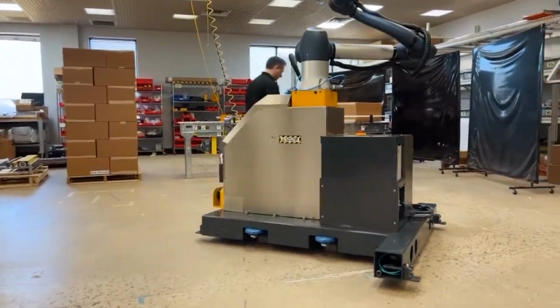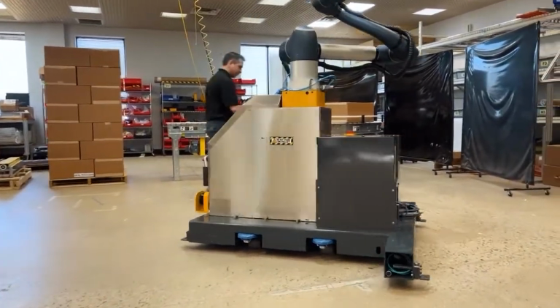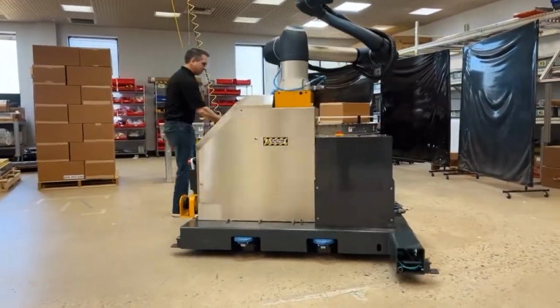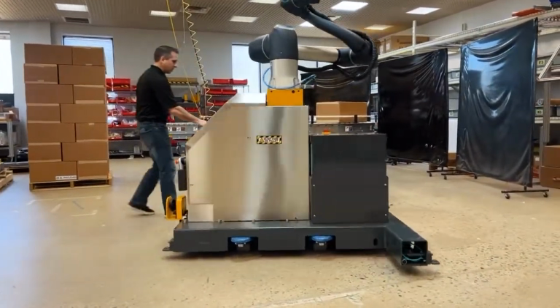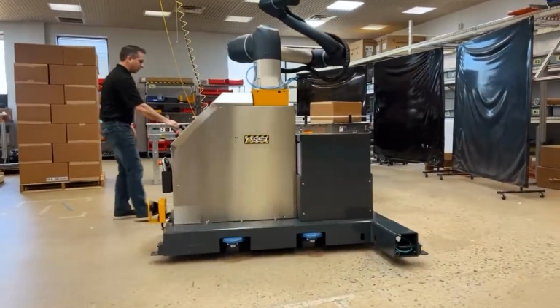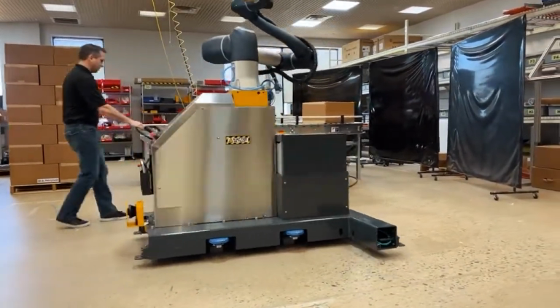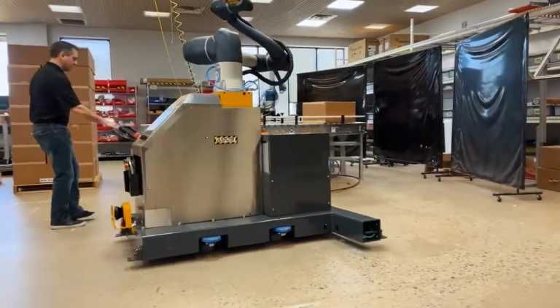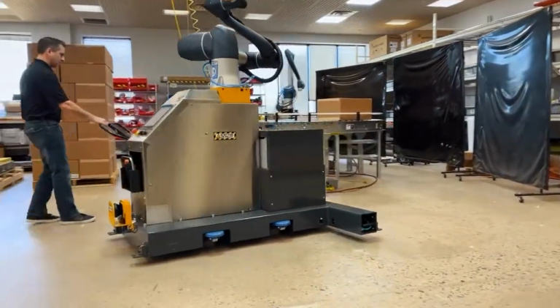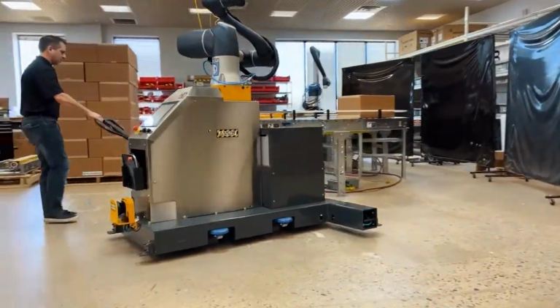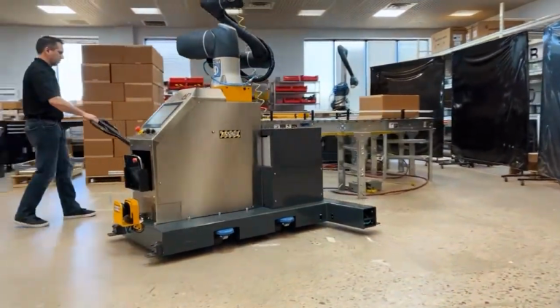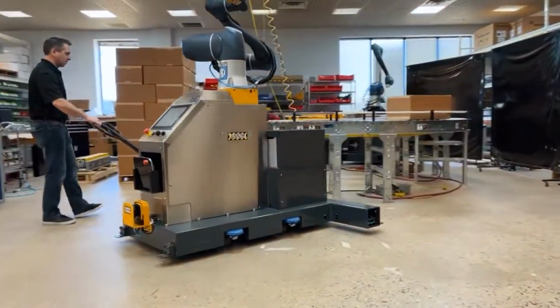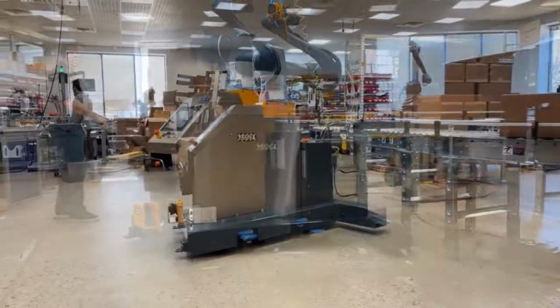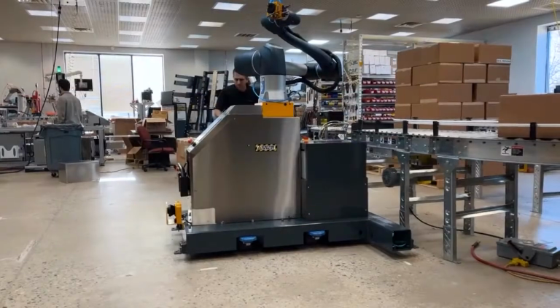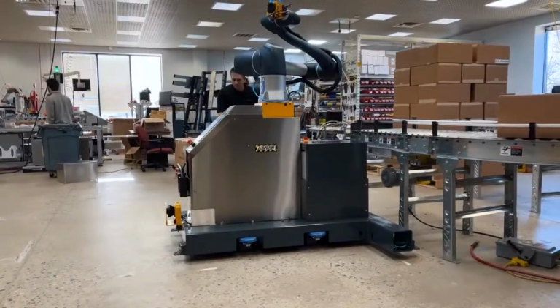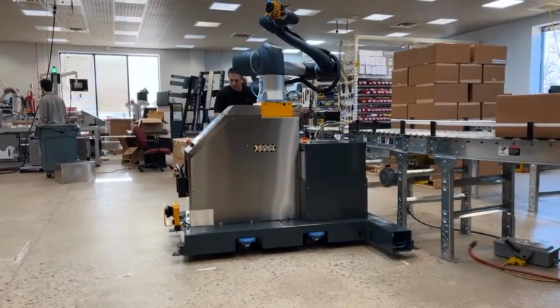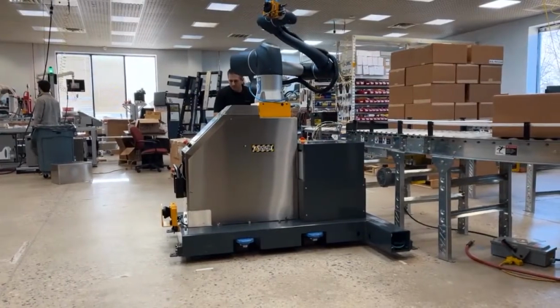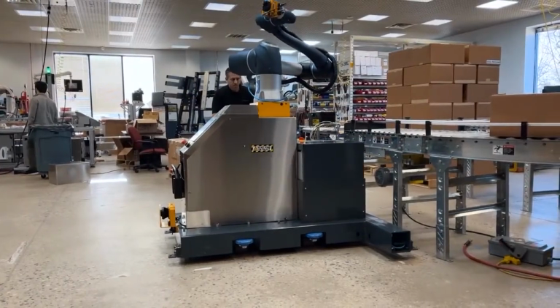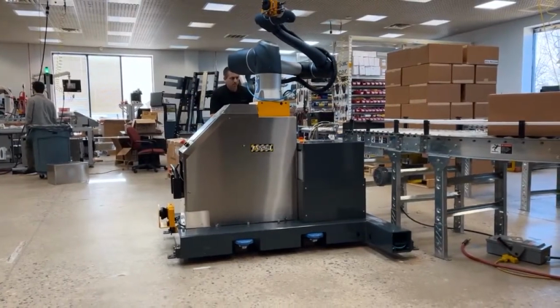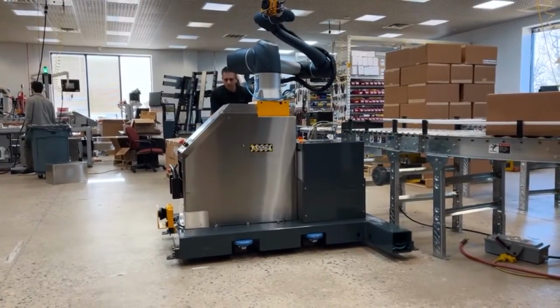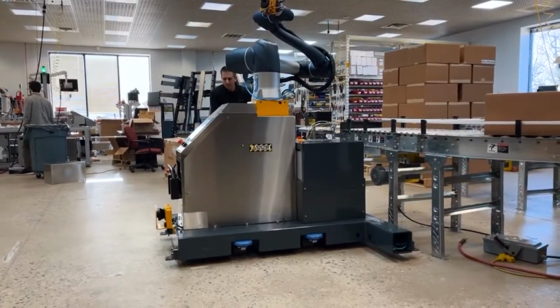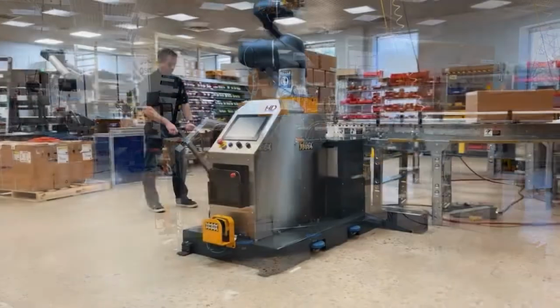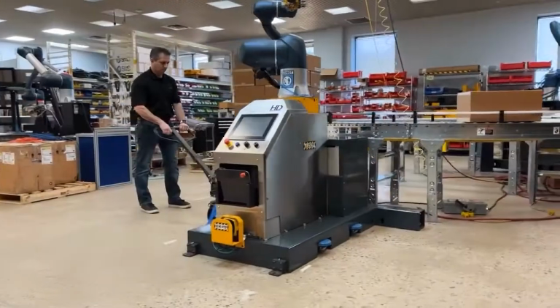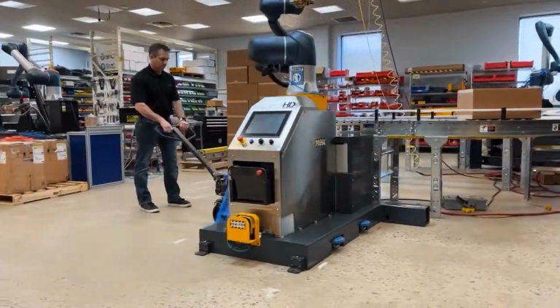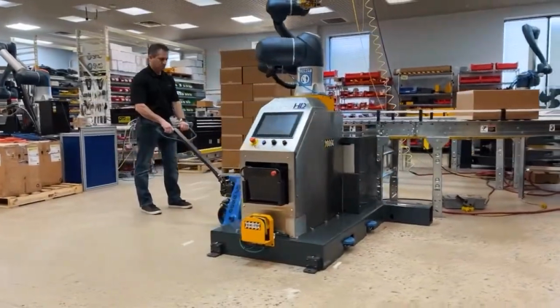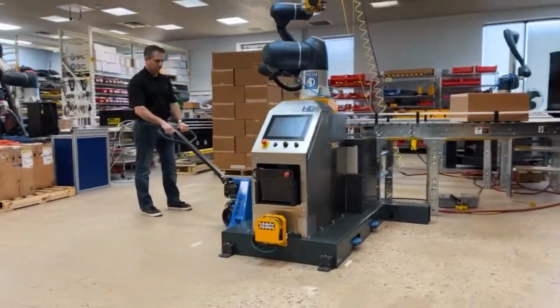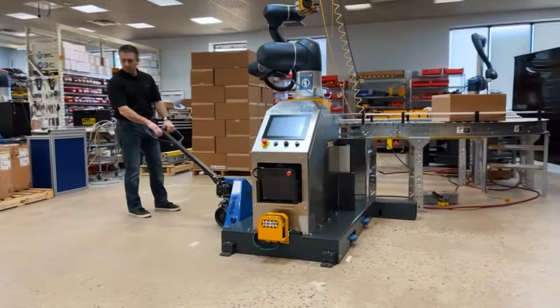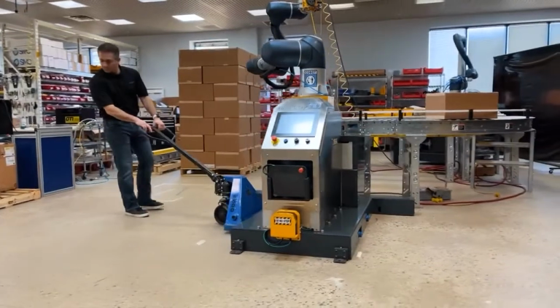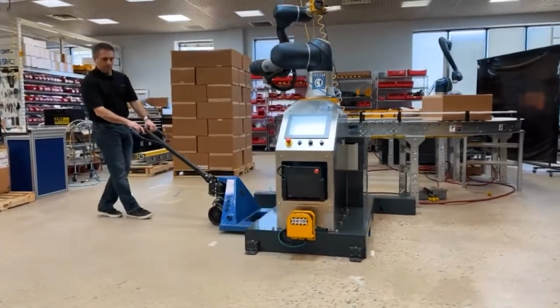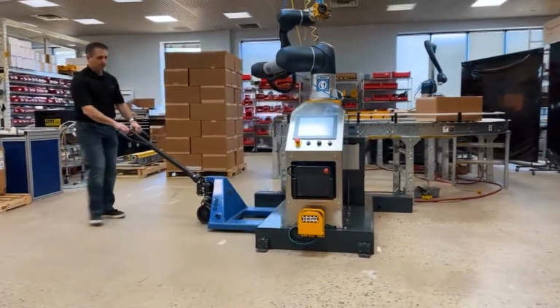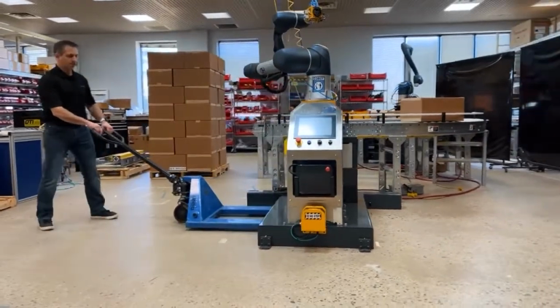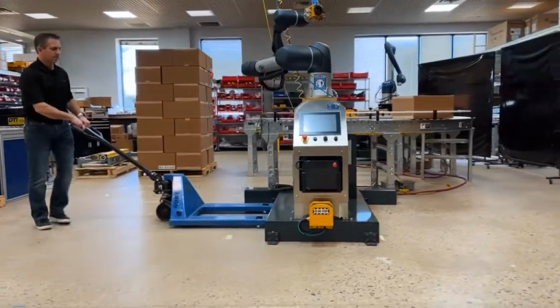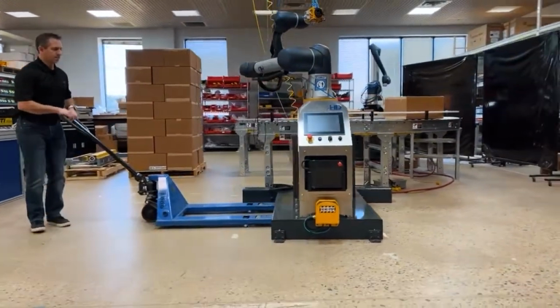Following removal from the crate, the Palletize HD is easily moved by a pallet jack or forklift. Once the HD is positioned at the end of the packaging line, system setup can begin.